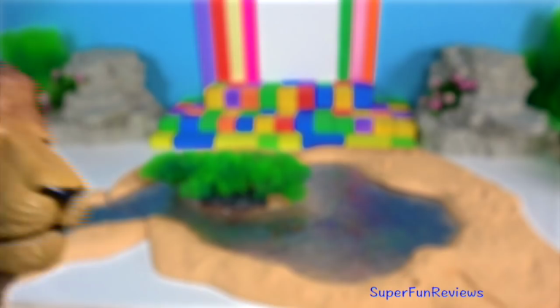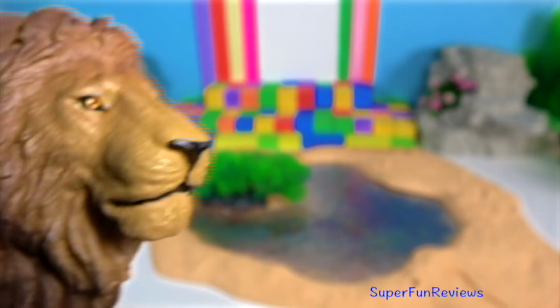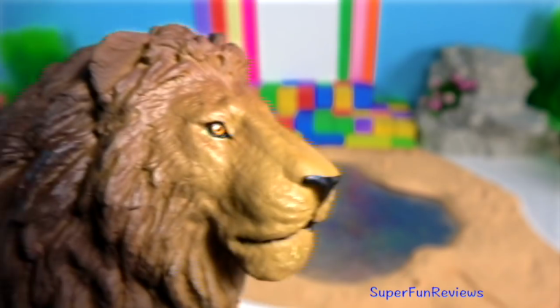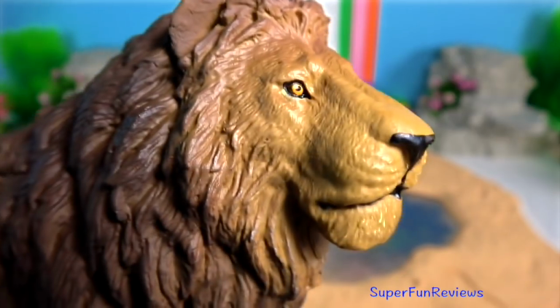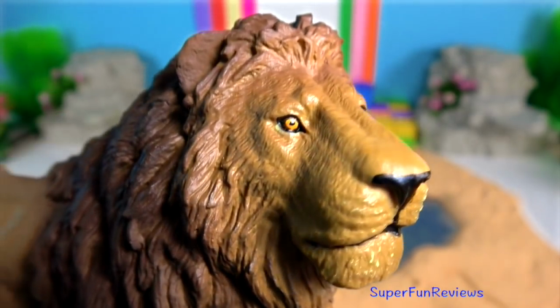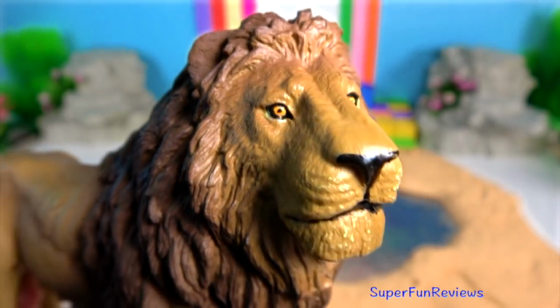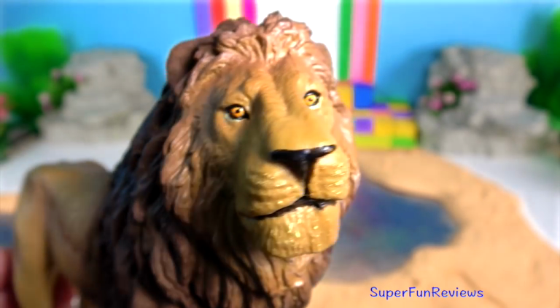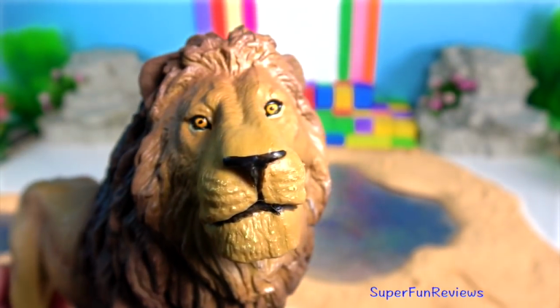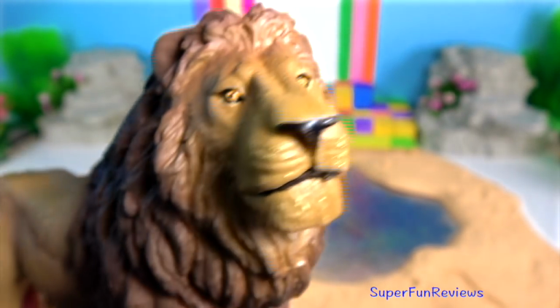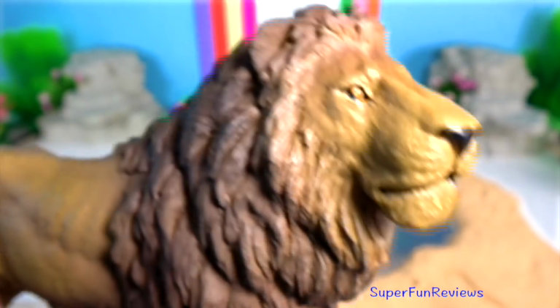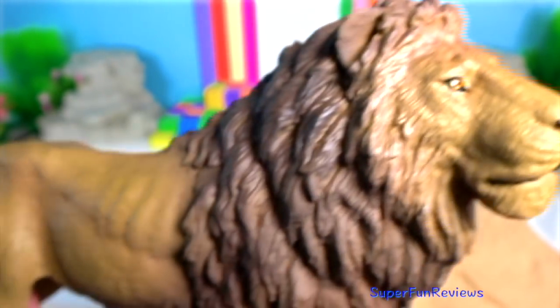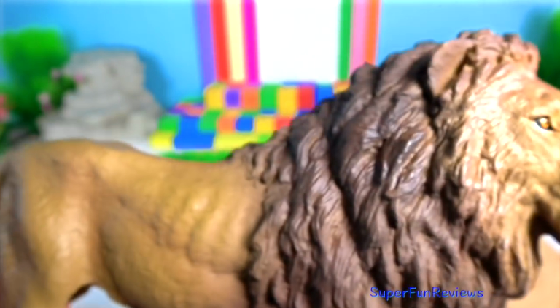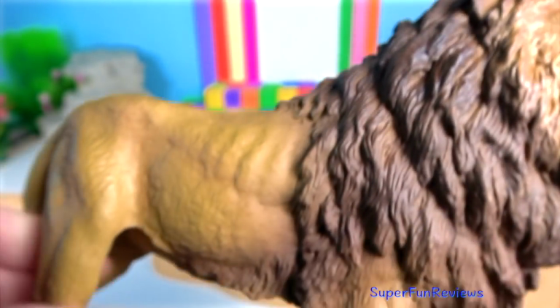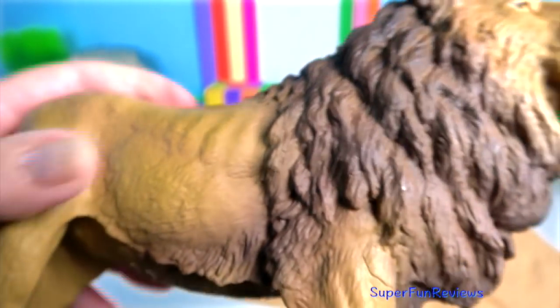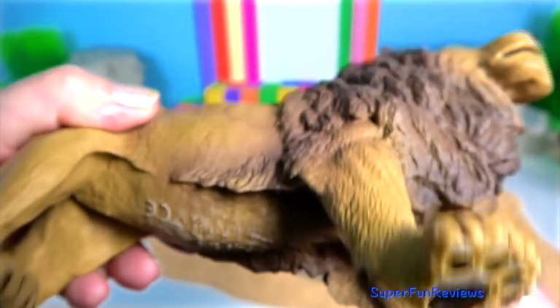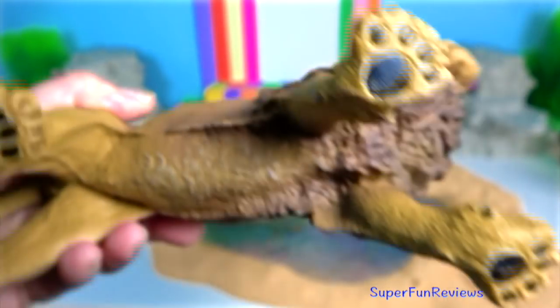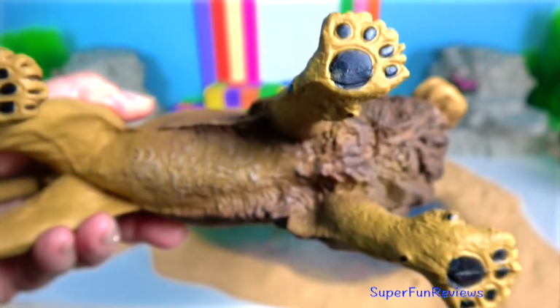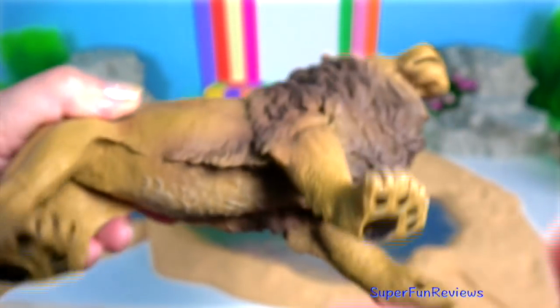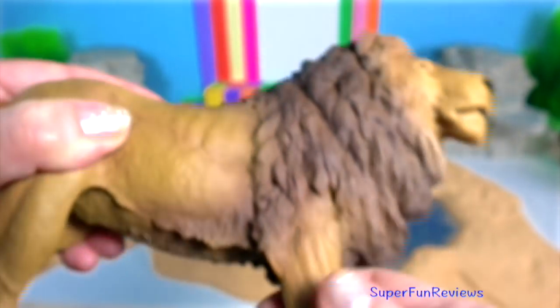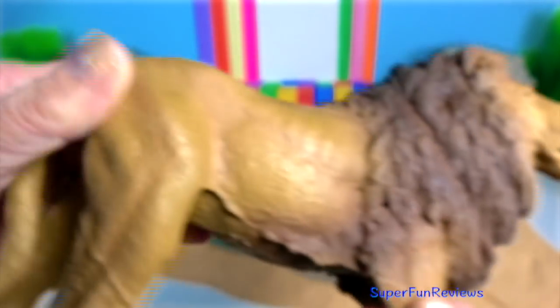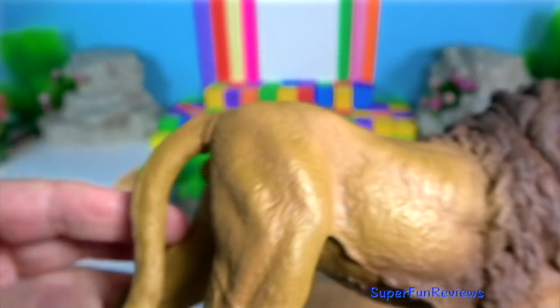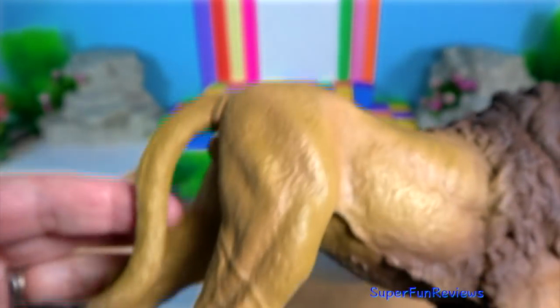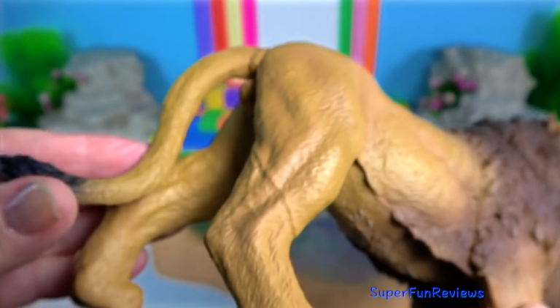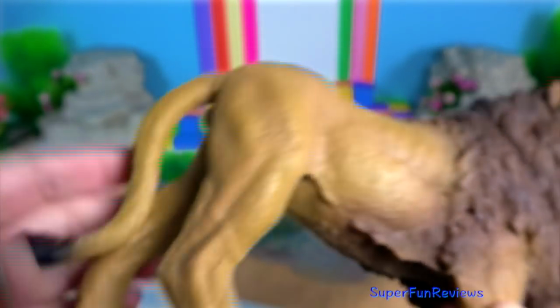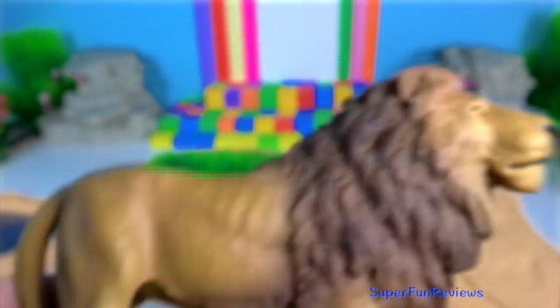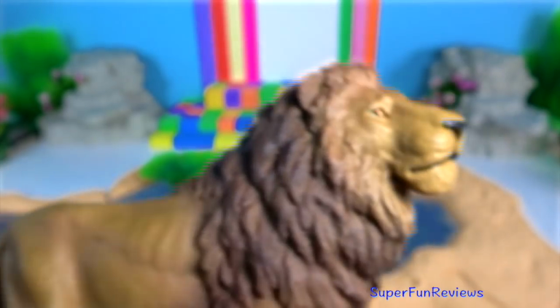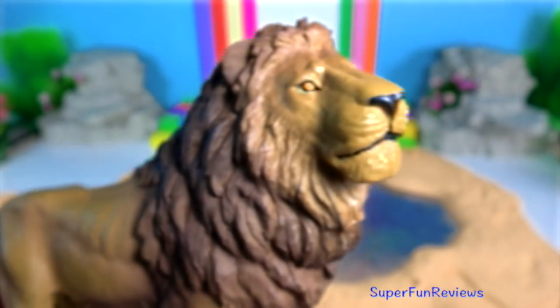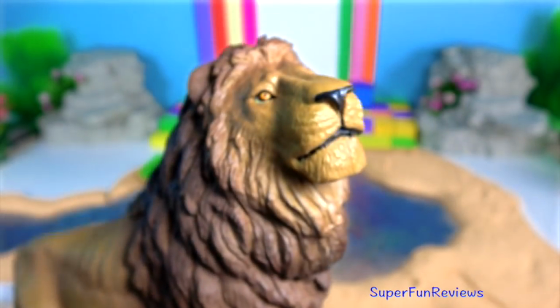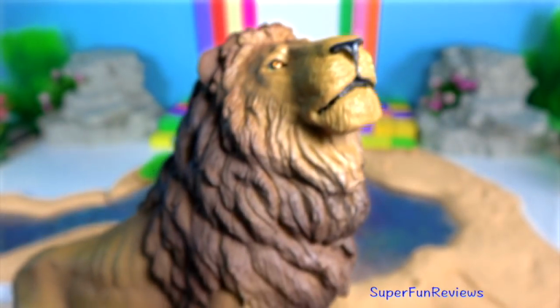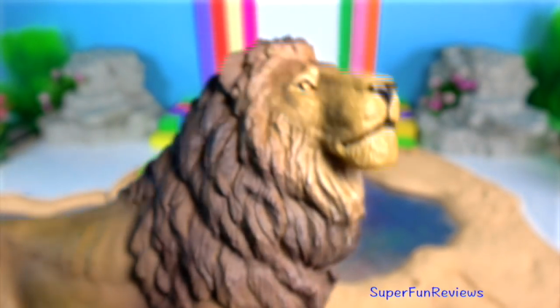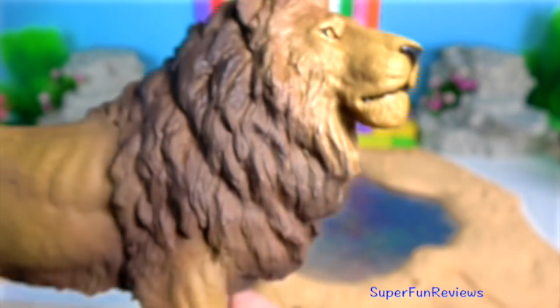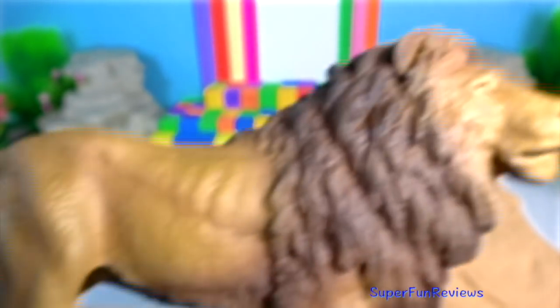Lion. The lion's closest relatives are the other species of the genus Panthera, namely the tiger, snow leopard, jaguar and leopard.